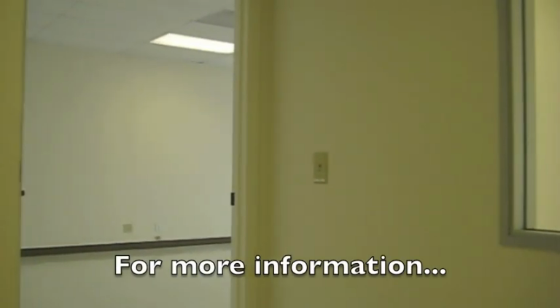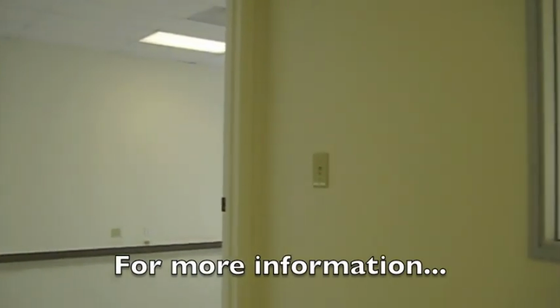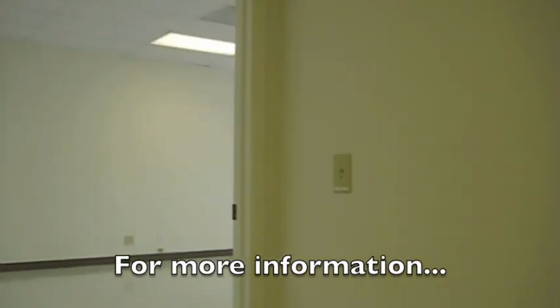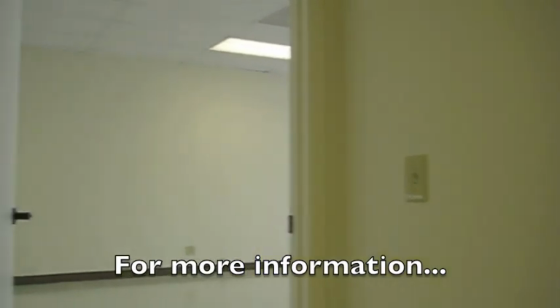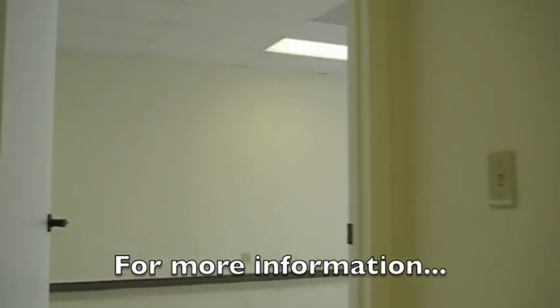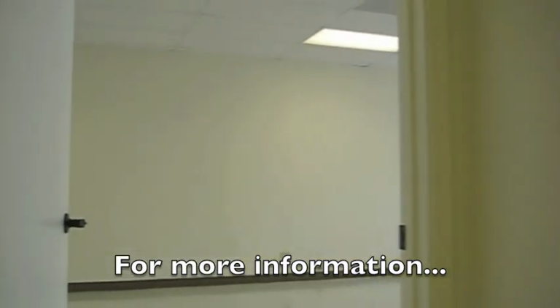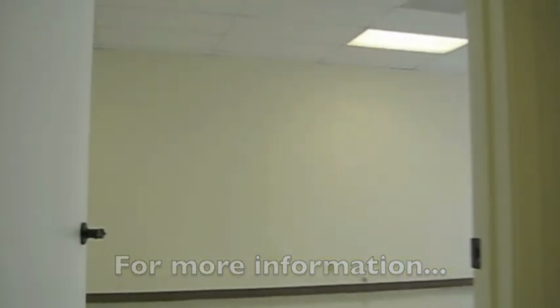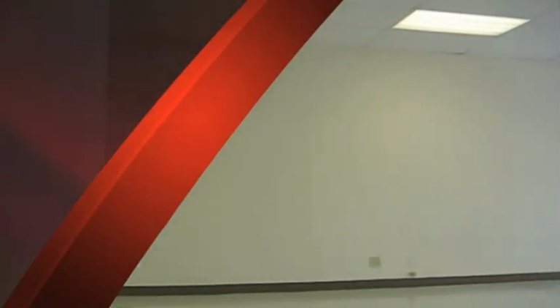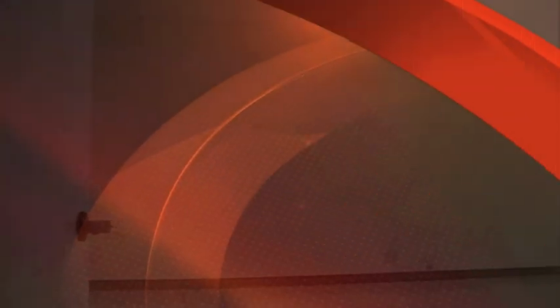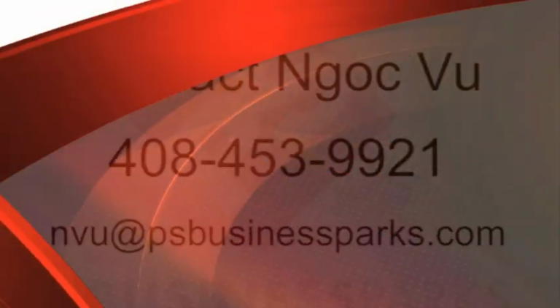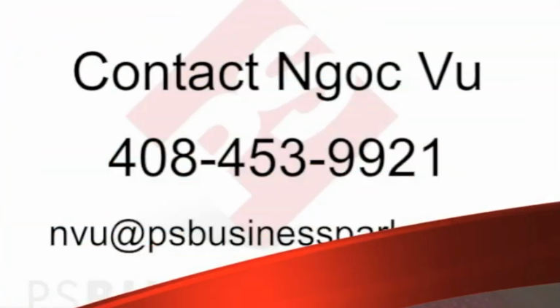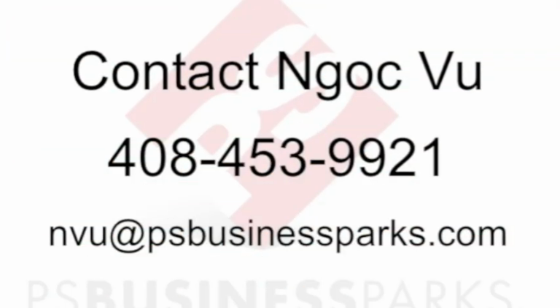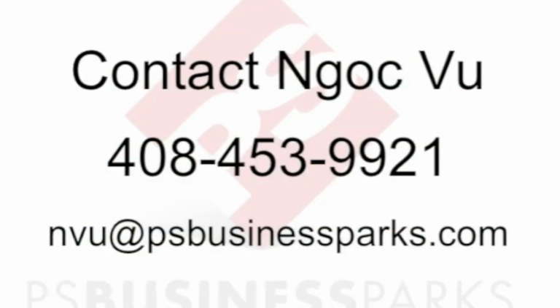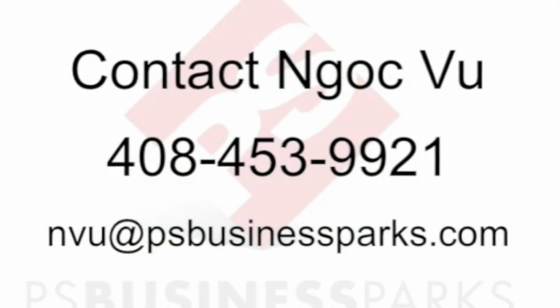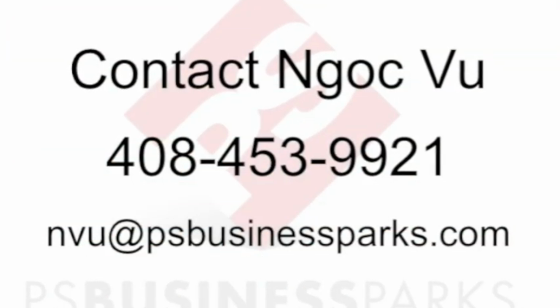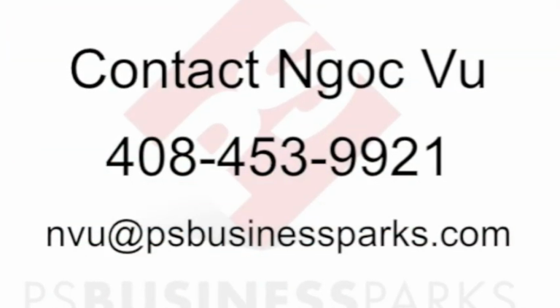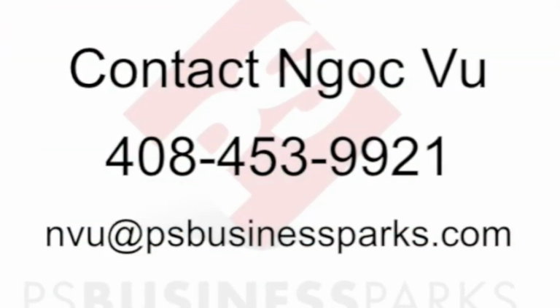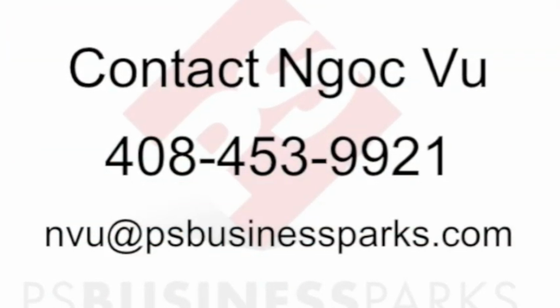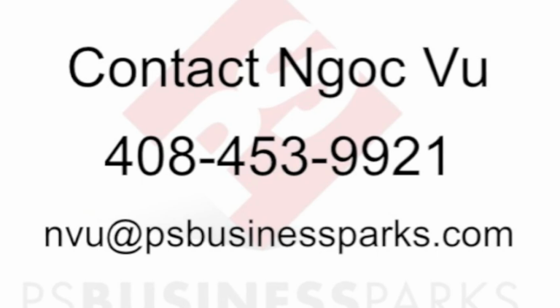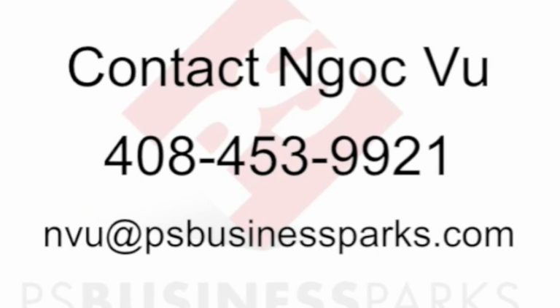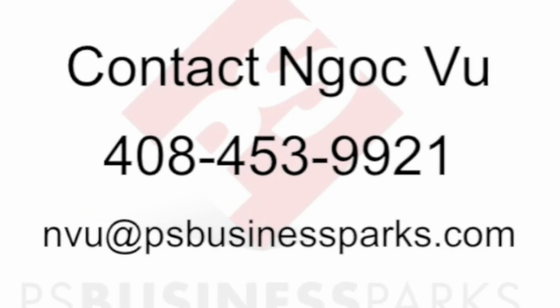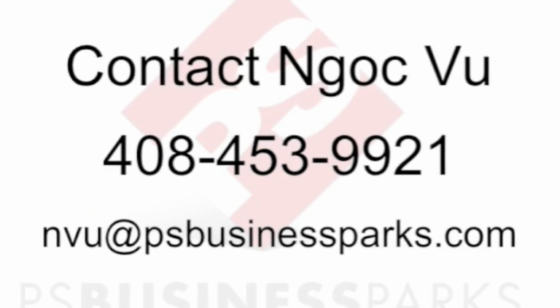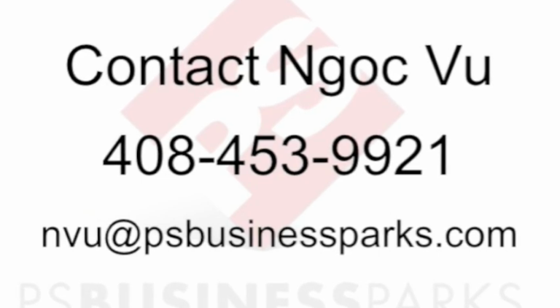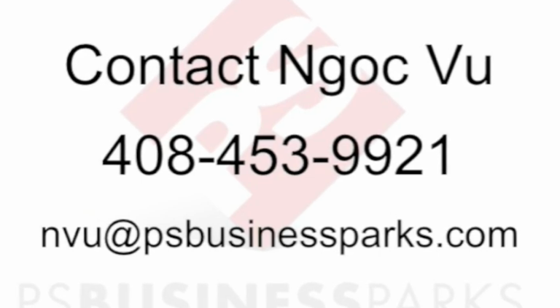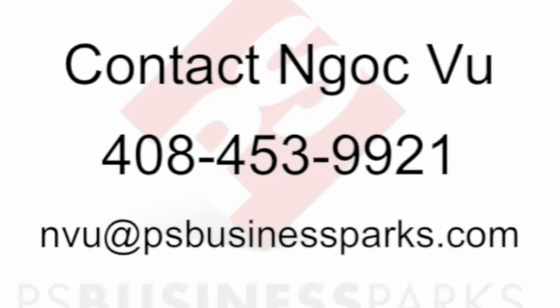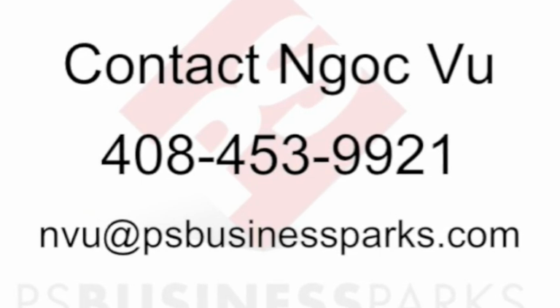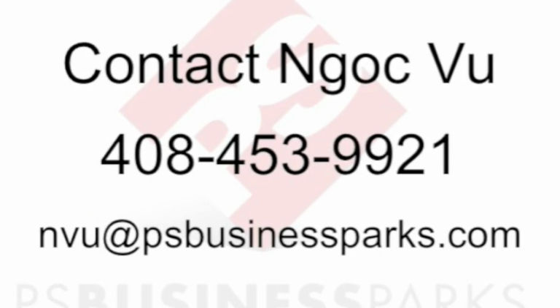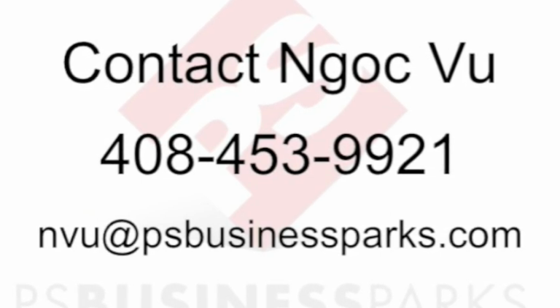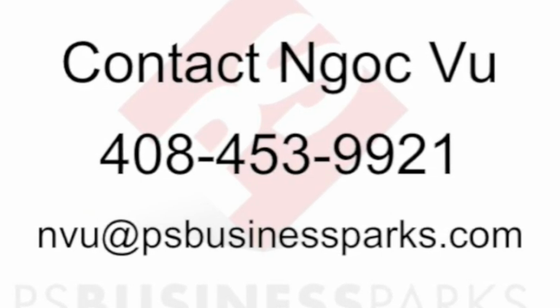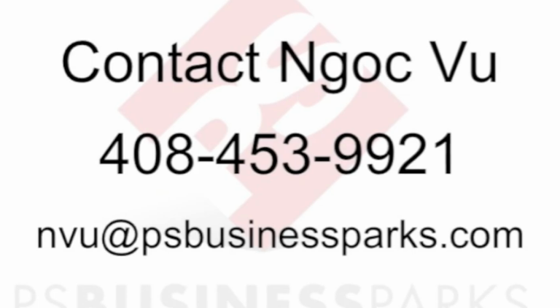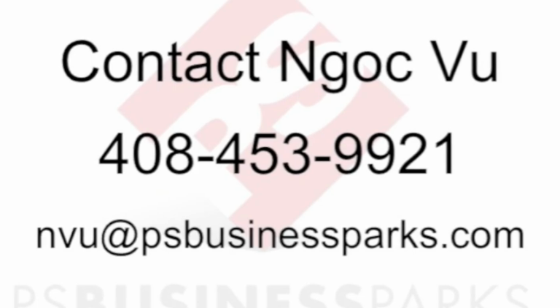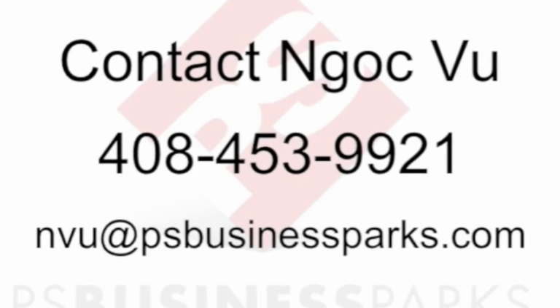For more information on this space, please call NOC VU at 408-453-9921. If this unit does not work for you, please give us a call anyways, as we have many other floor plans that could fit your needs as well.